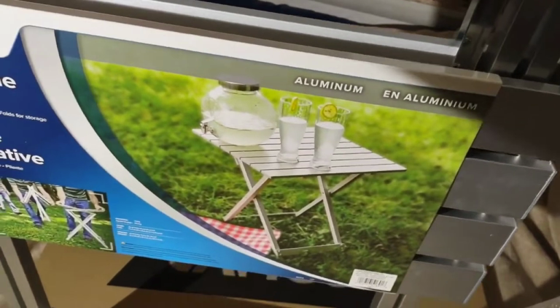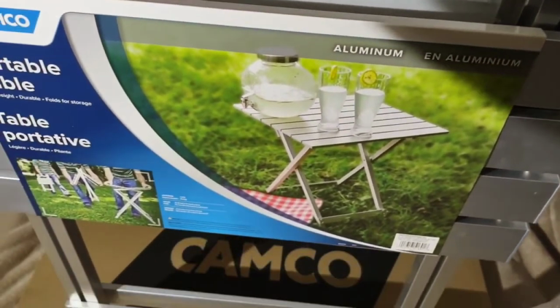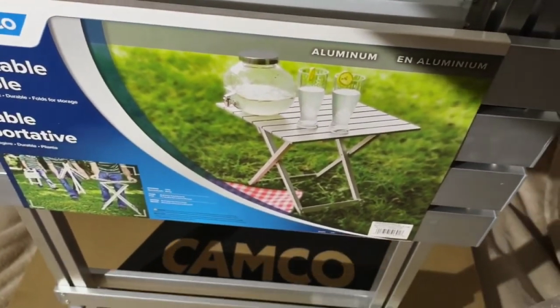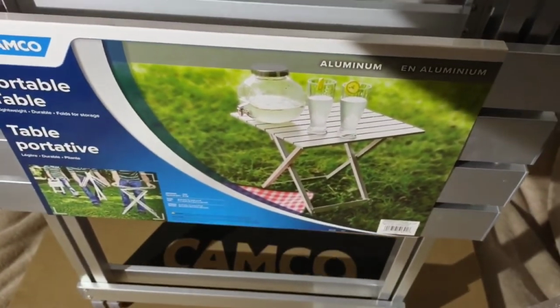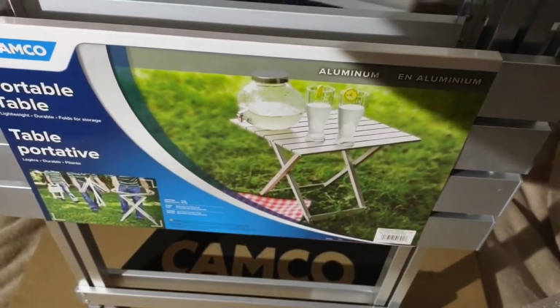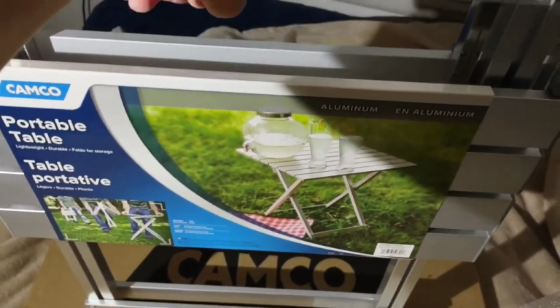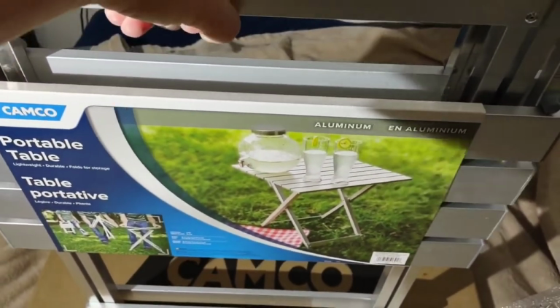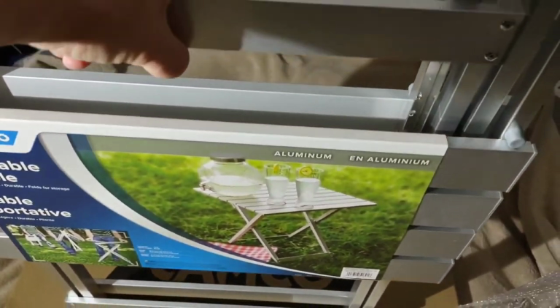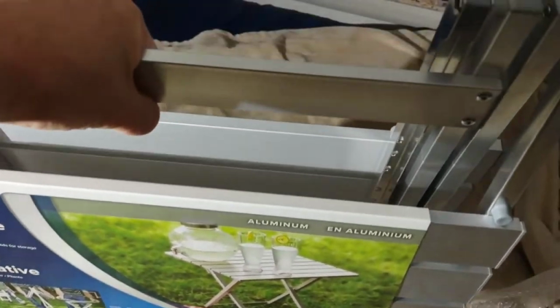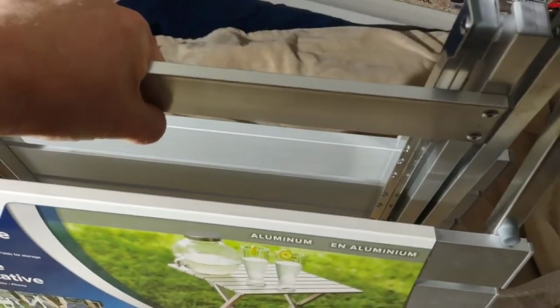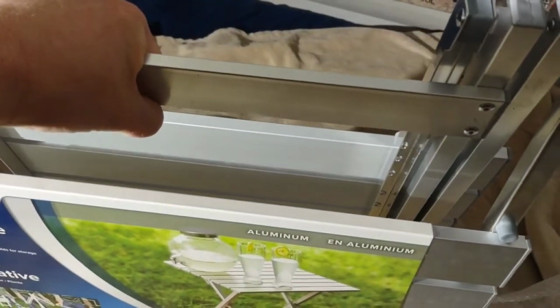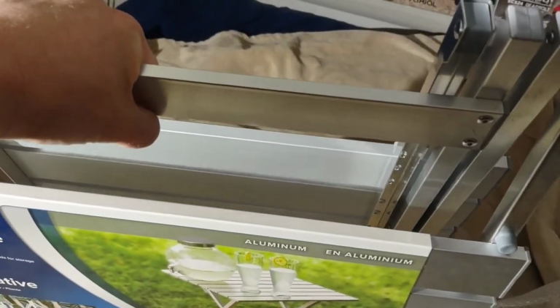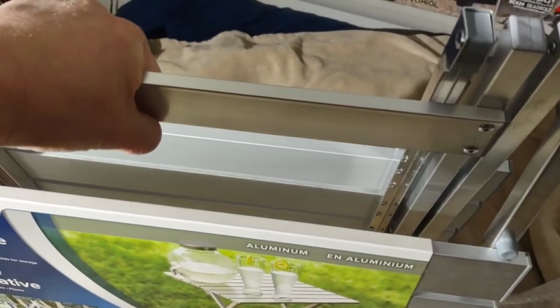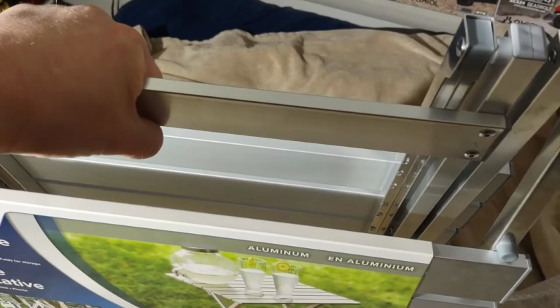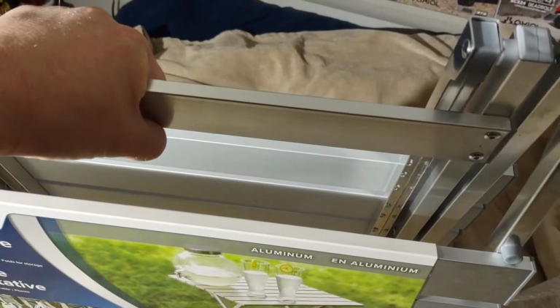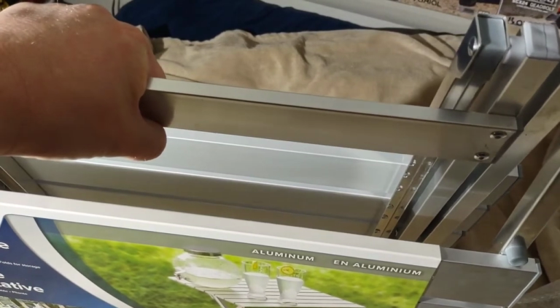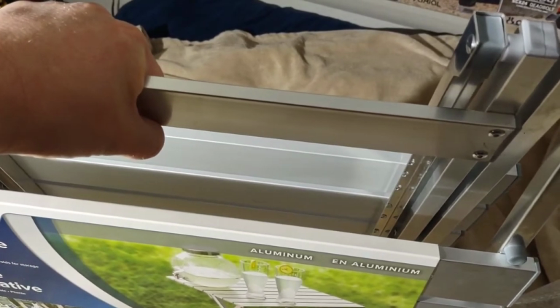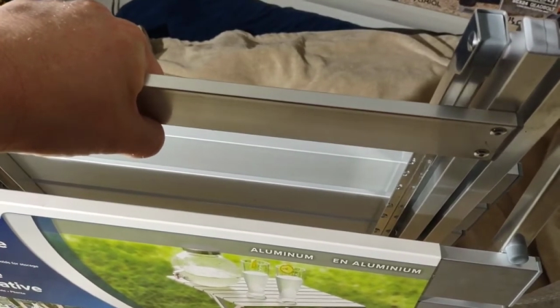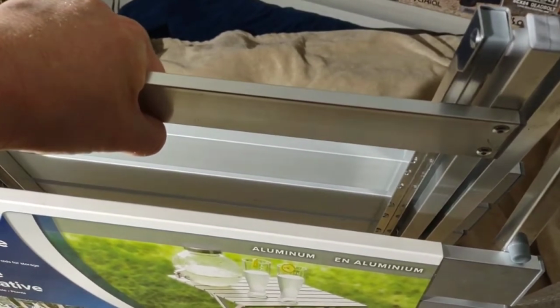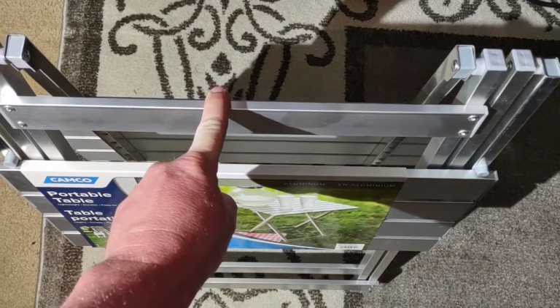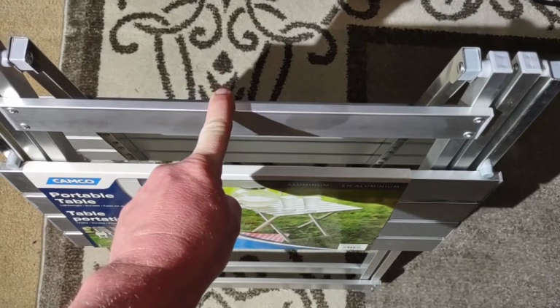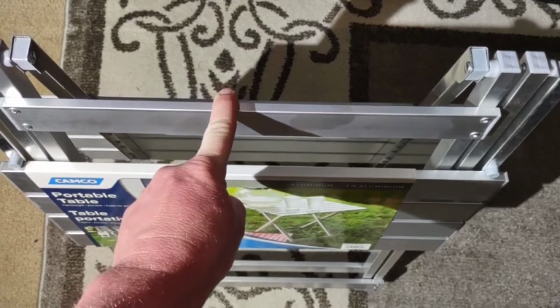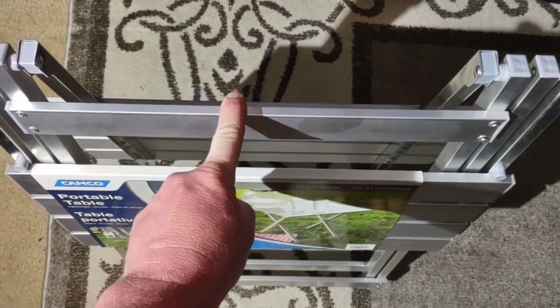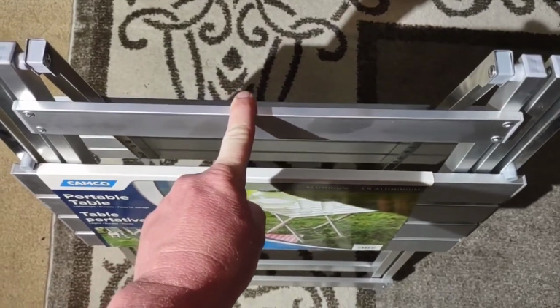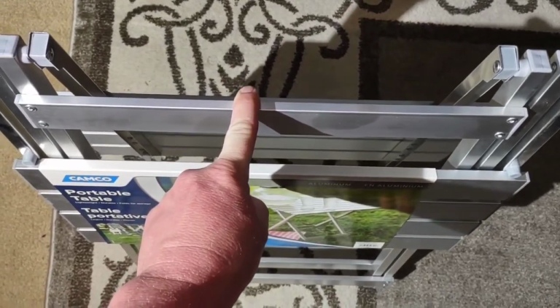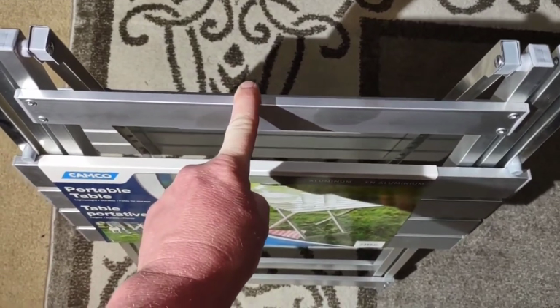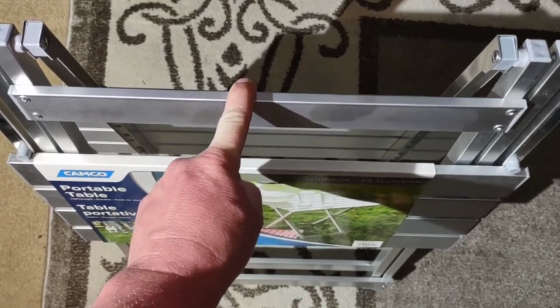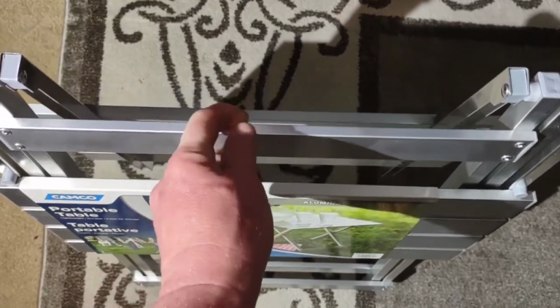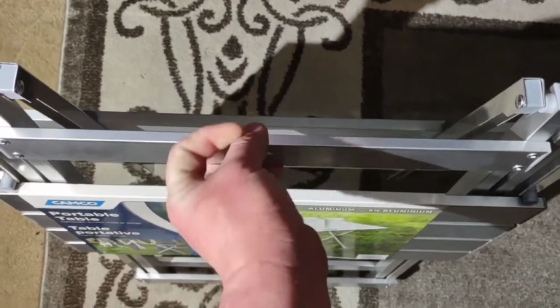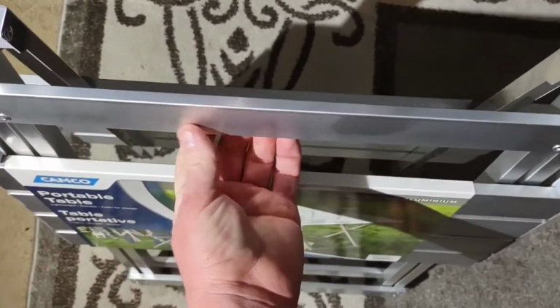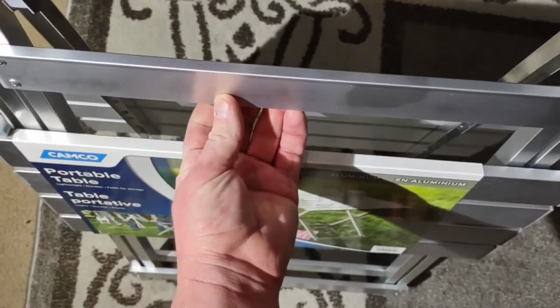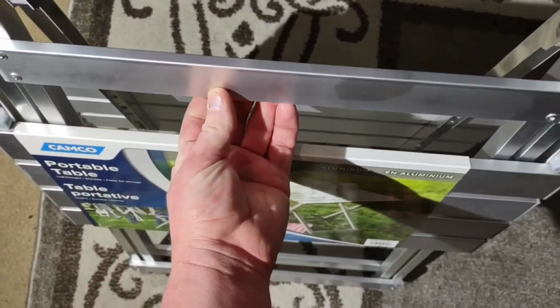We'll test it out this summer, but since I had it in the box I wanted to show it off. Thanks for watching. I would like to add — I think there is a decent way that you could make this with a carry handle.